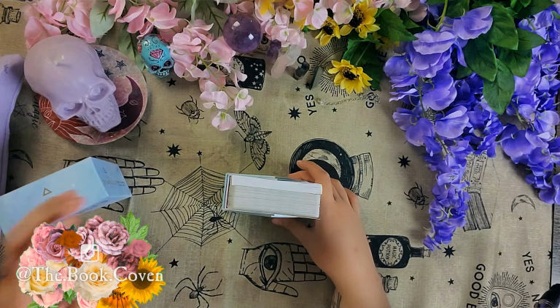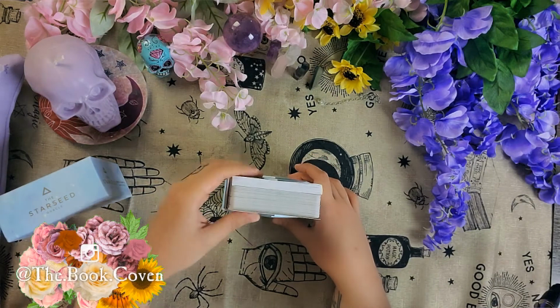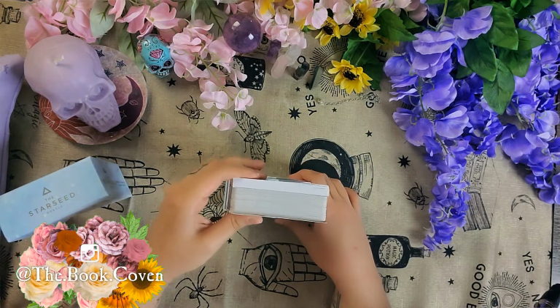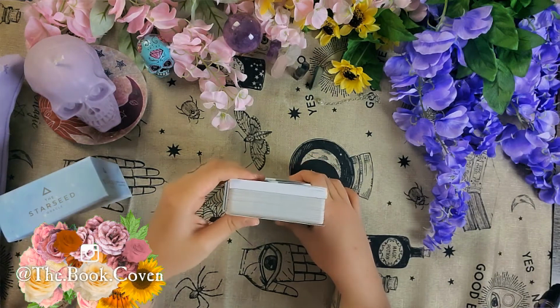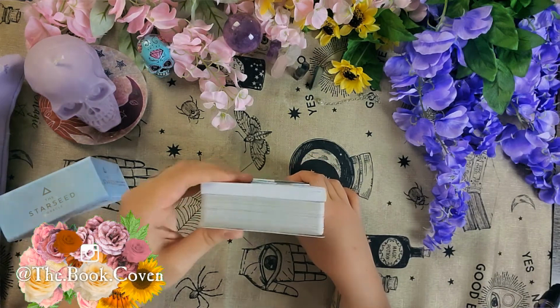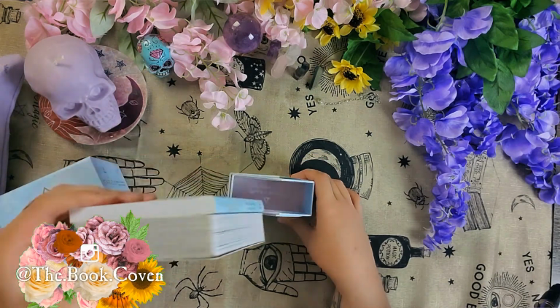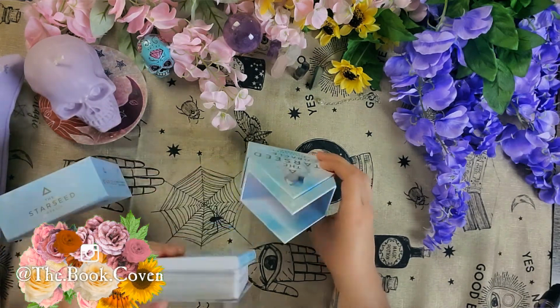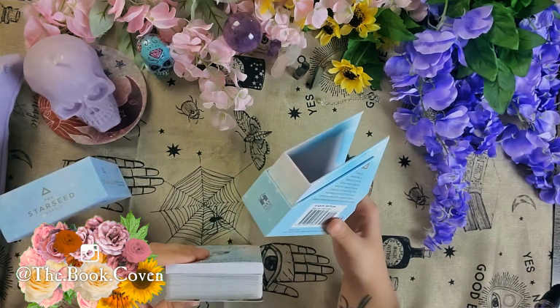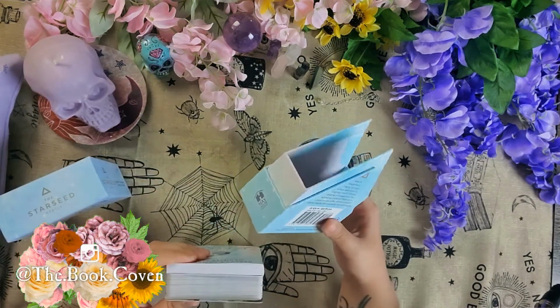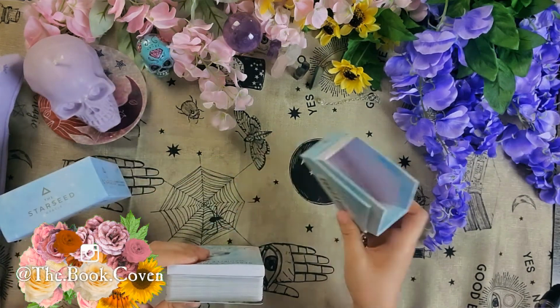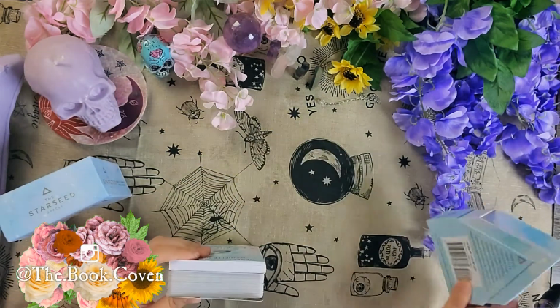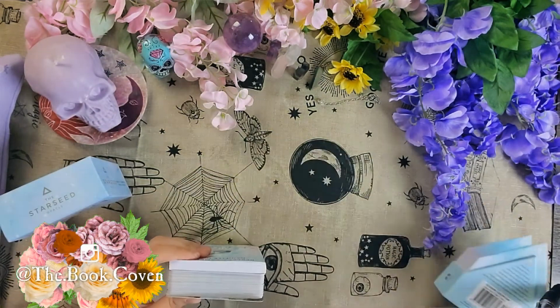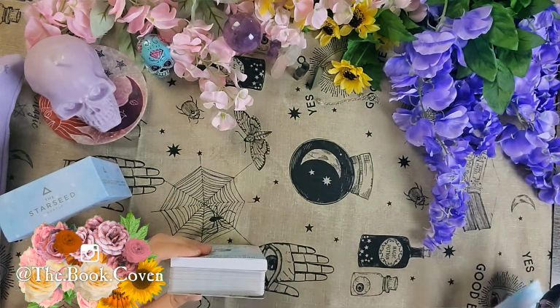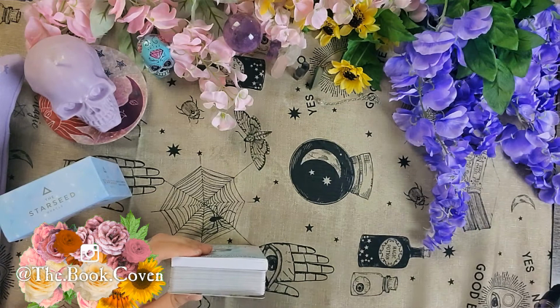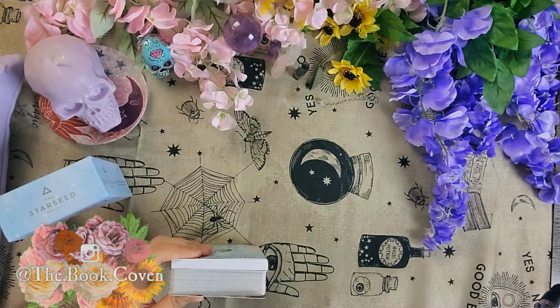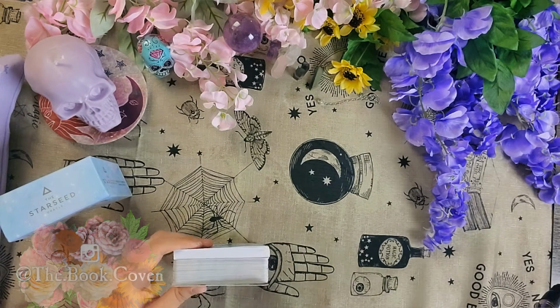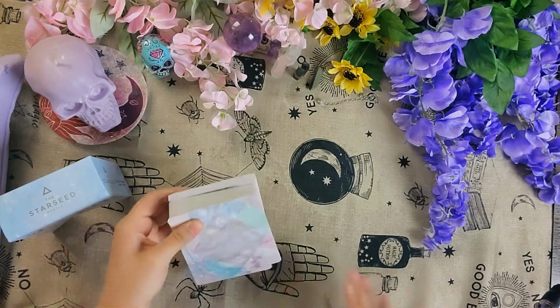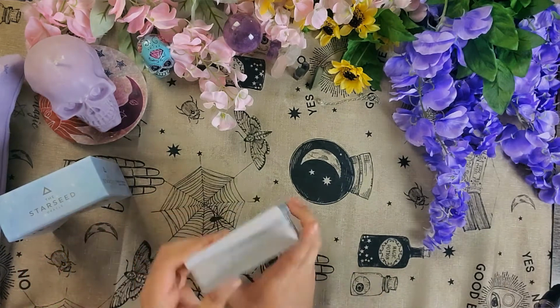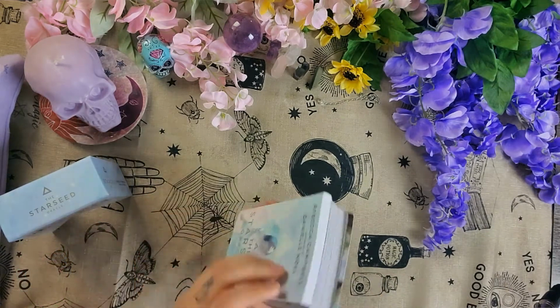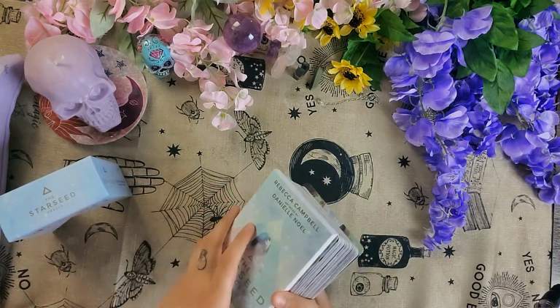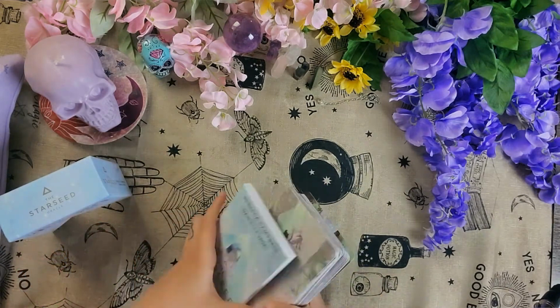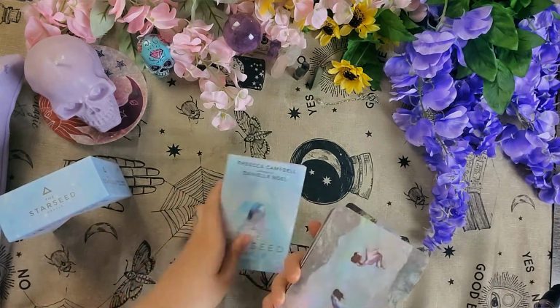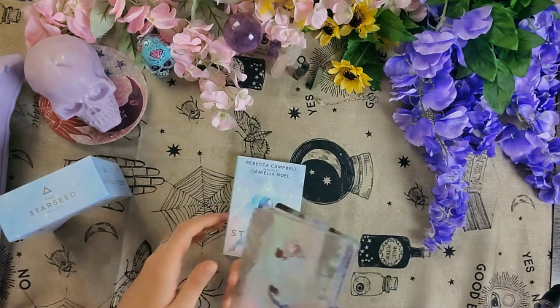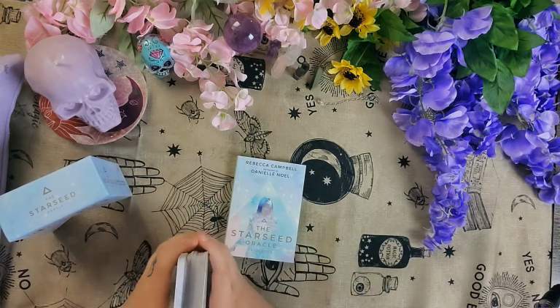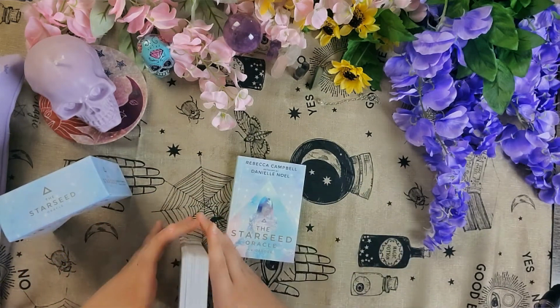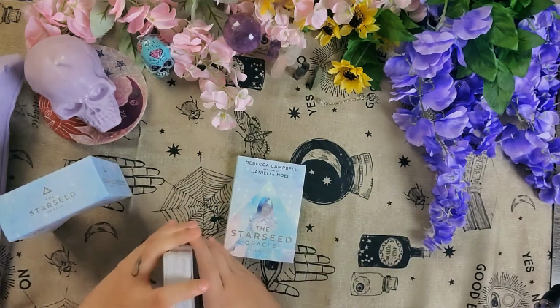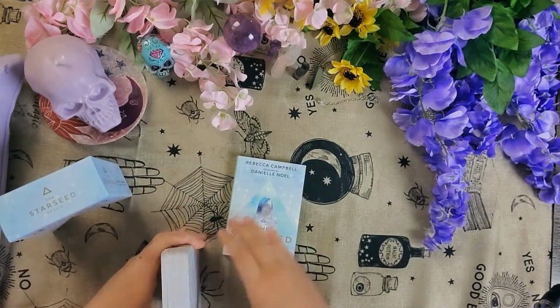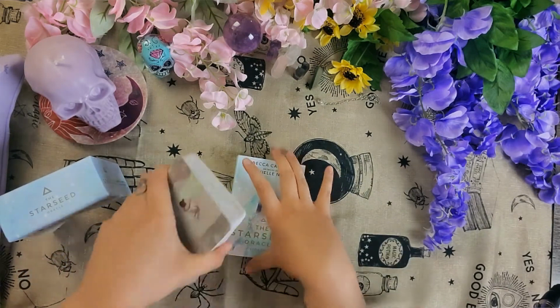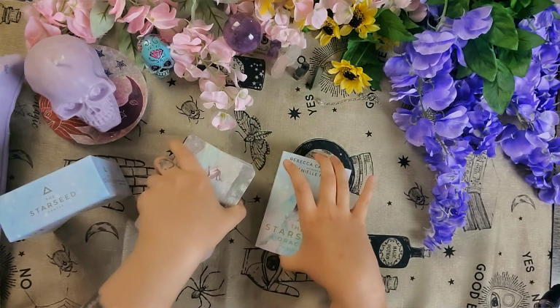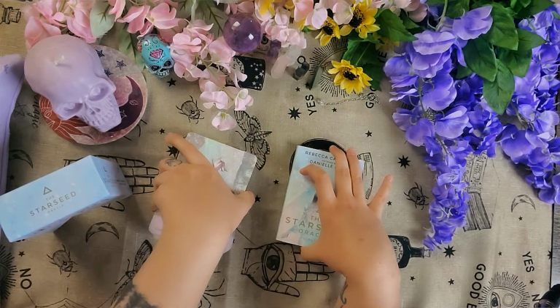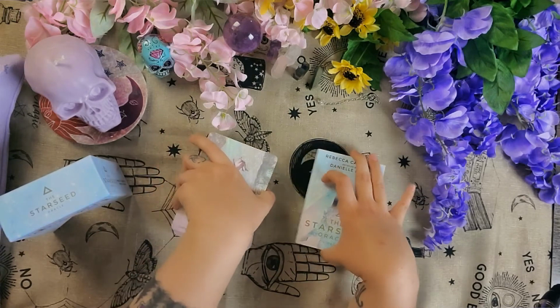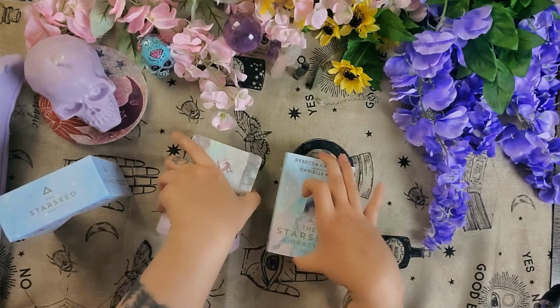The deck itself is super cool — look at this. It's triangular! How many triangular boxes do you get? It's a really neat, compact deck.